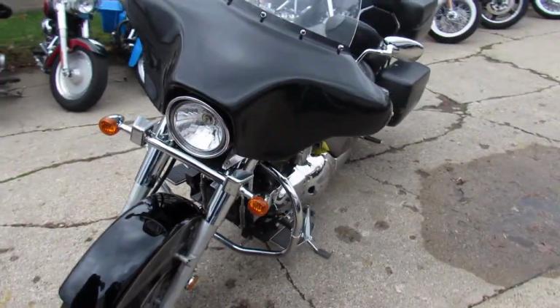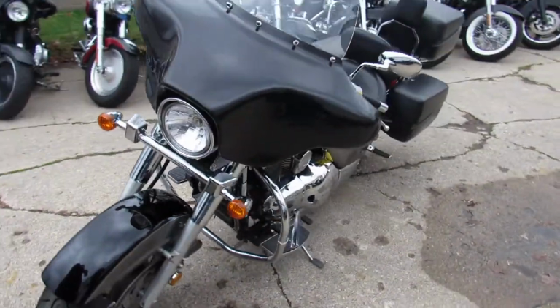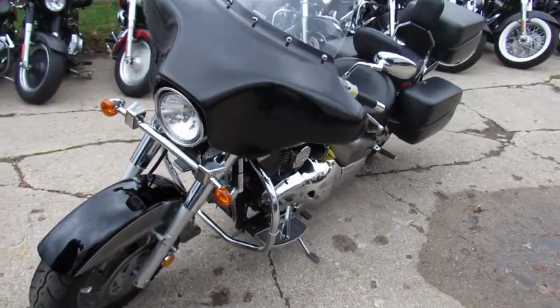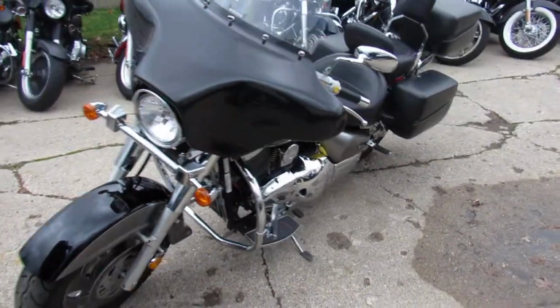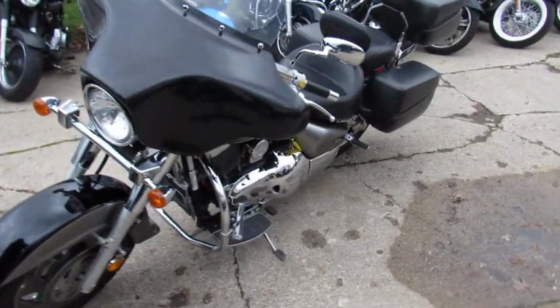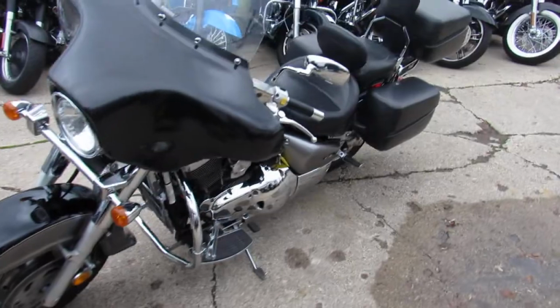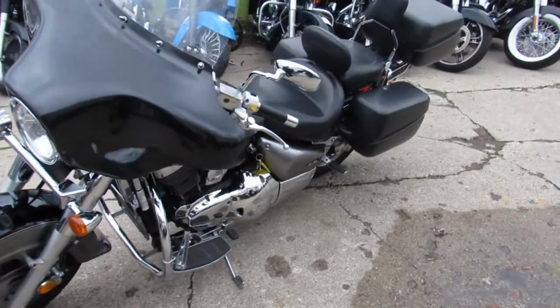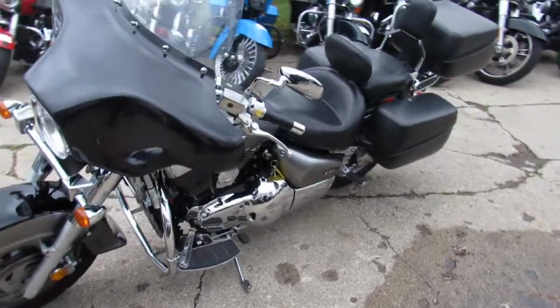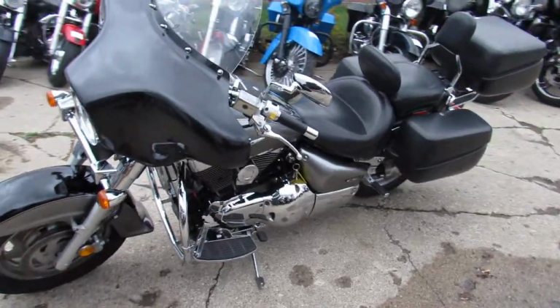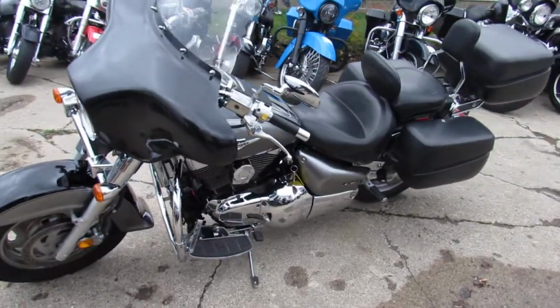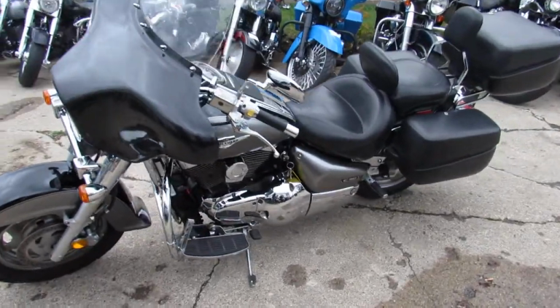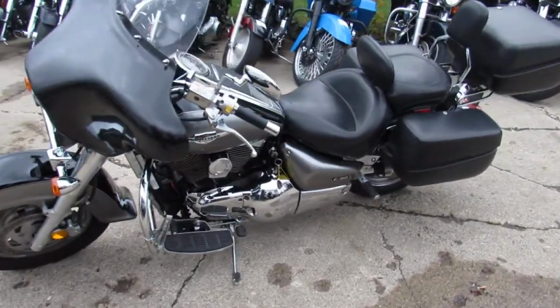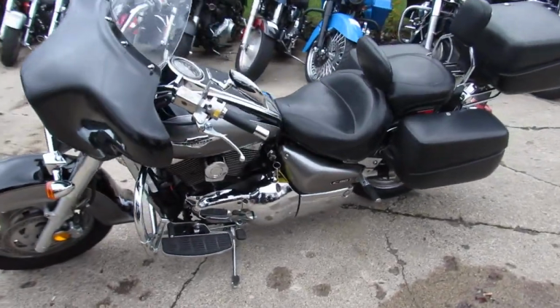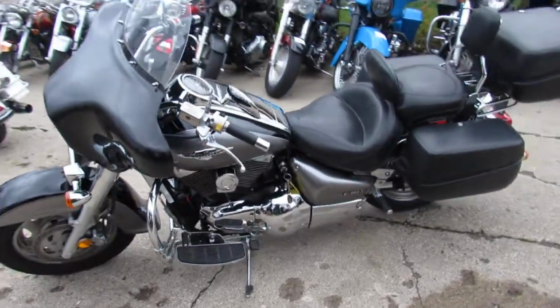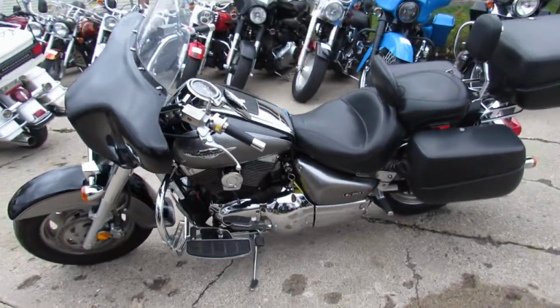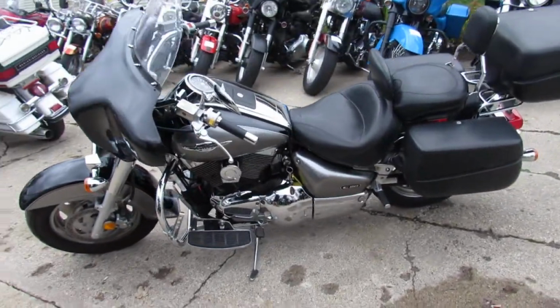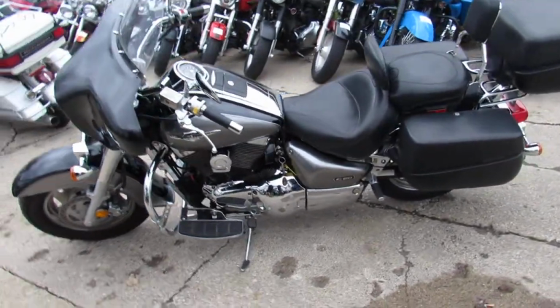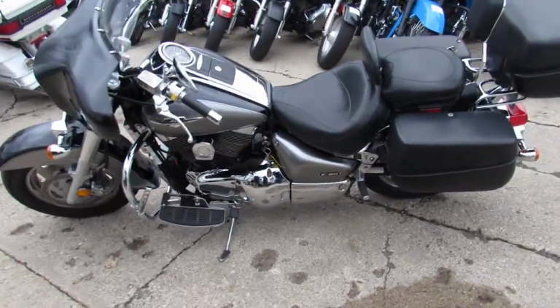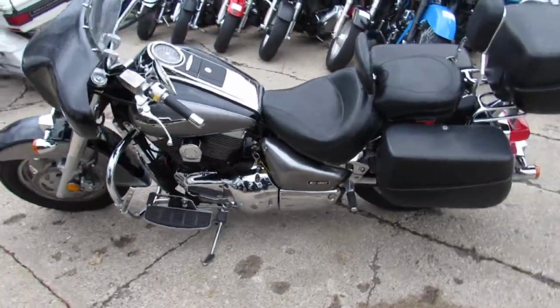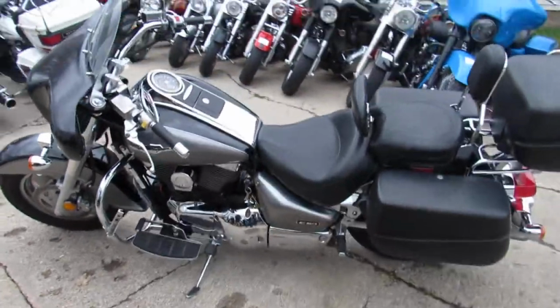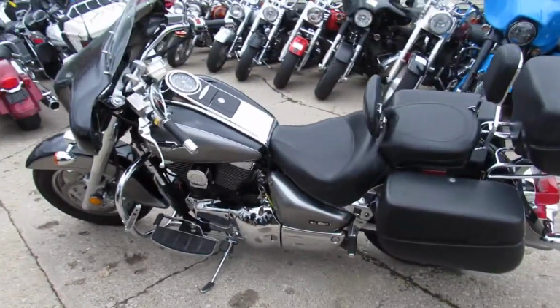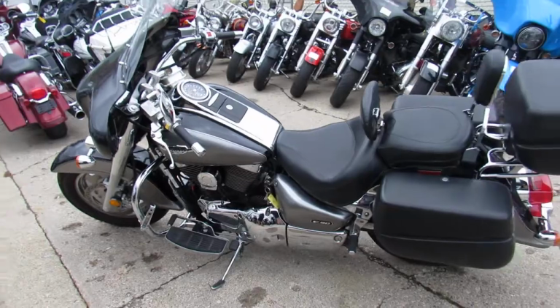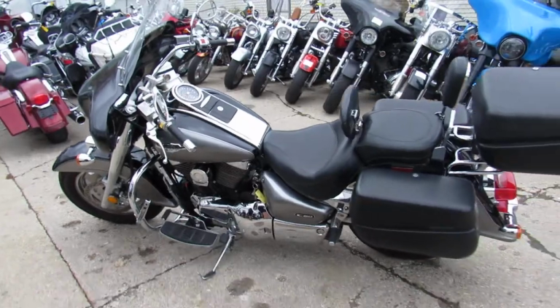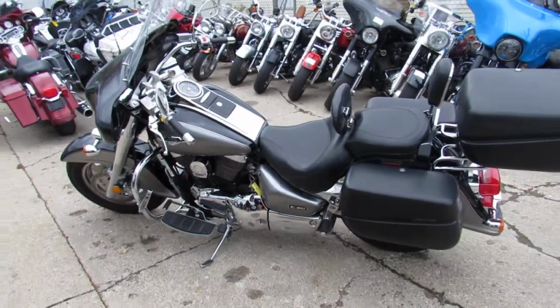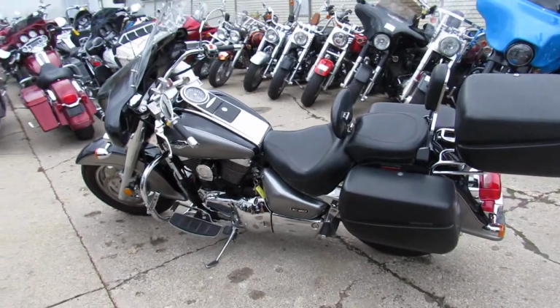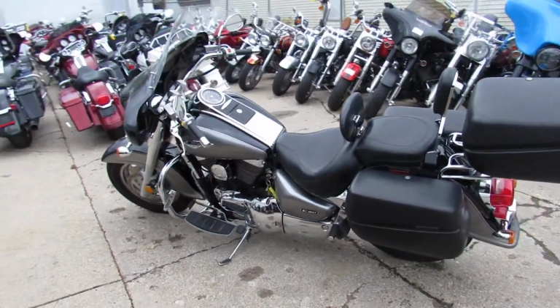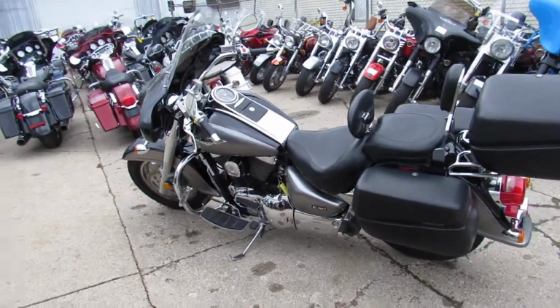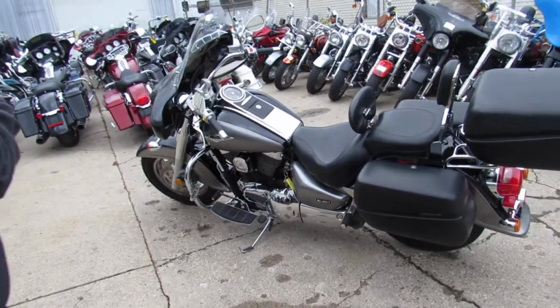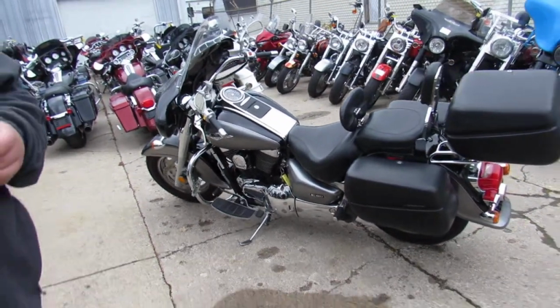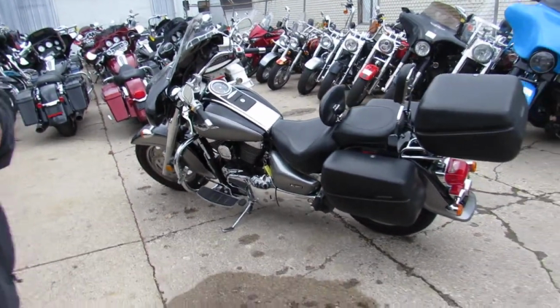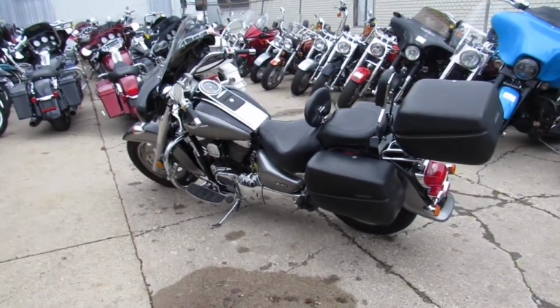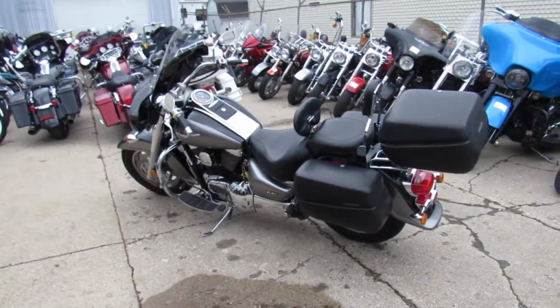Check this one out guys — it's a two-tone gunmetal gray and vivid black. It's got a batwing fairing, Mustang seat, hard bags, comes with a hard trunk, luggage rack, and tons of chrome.